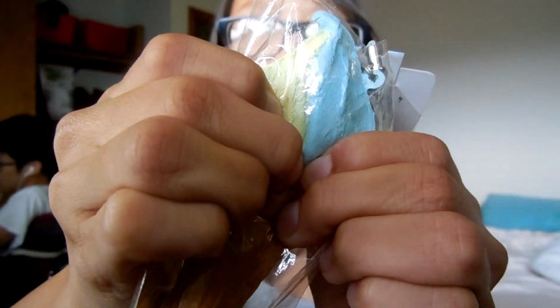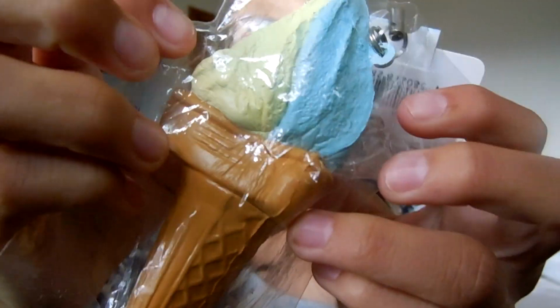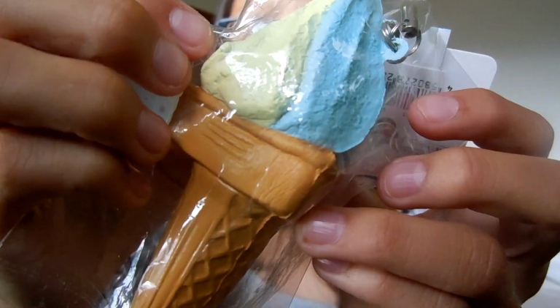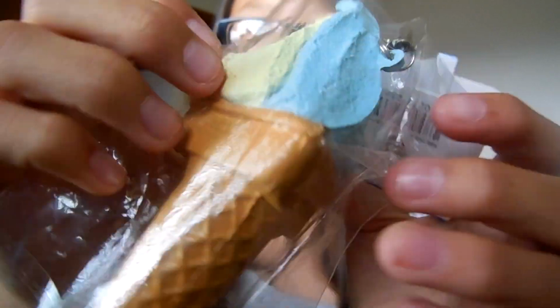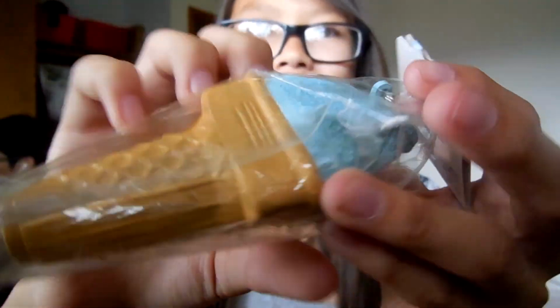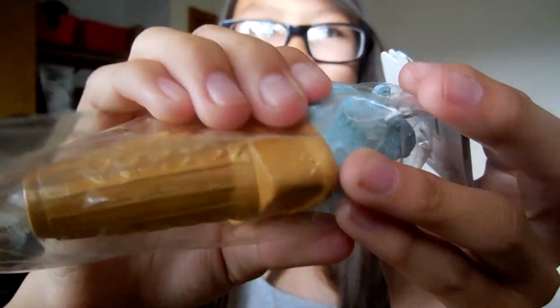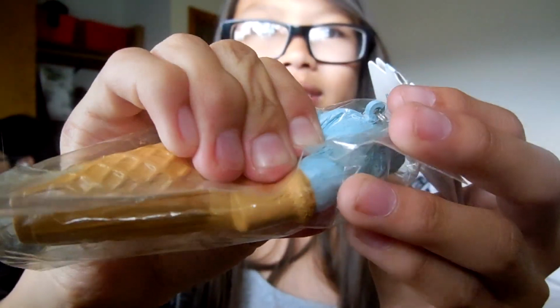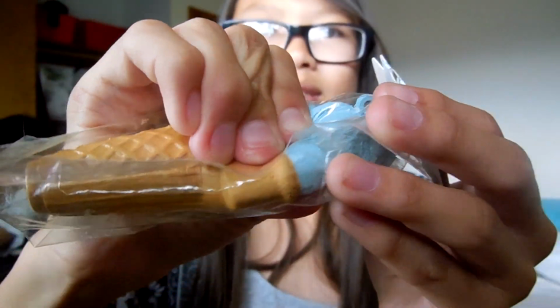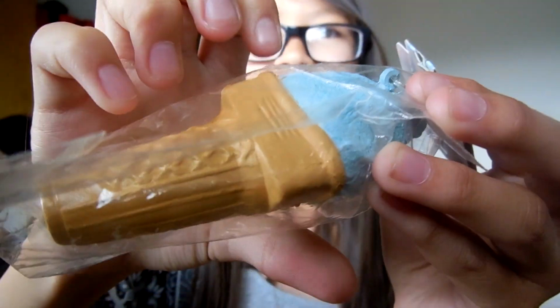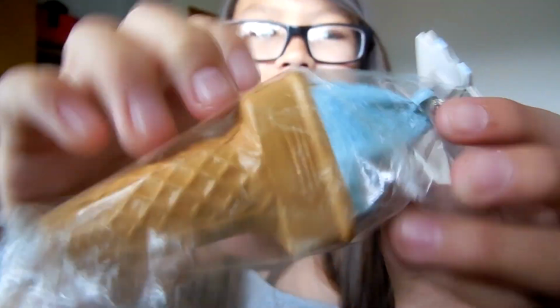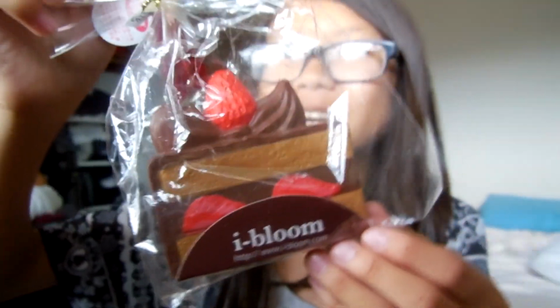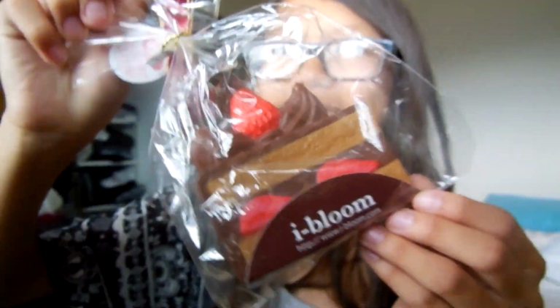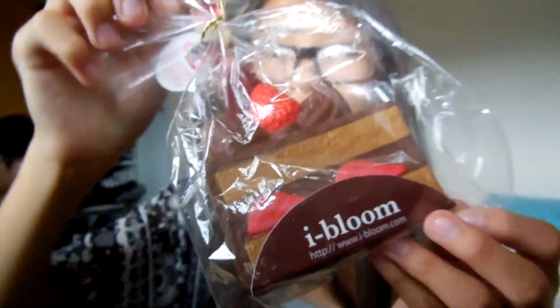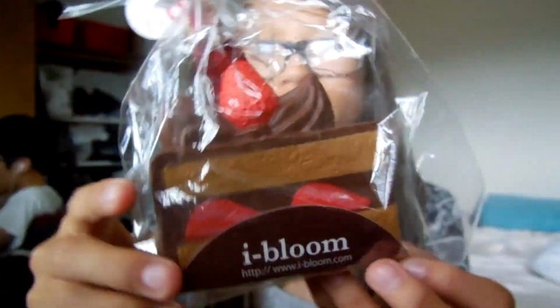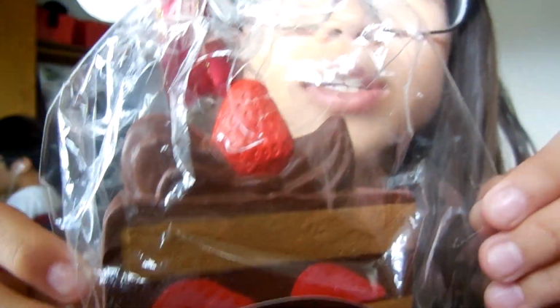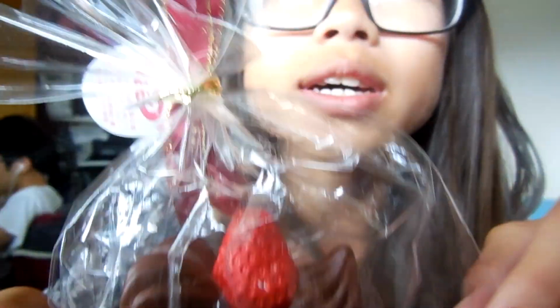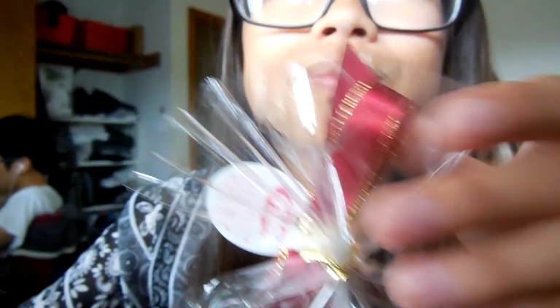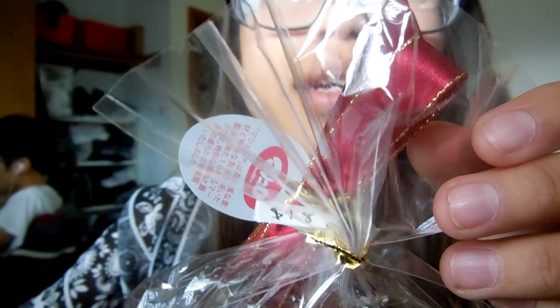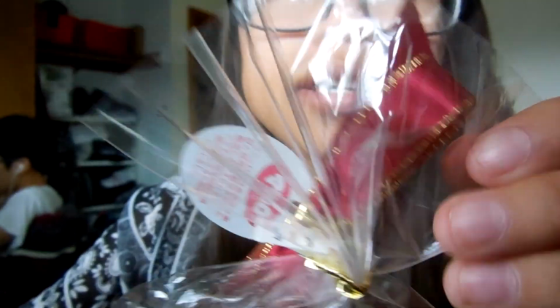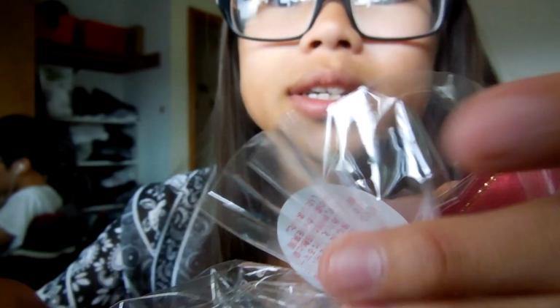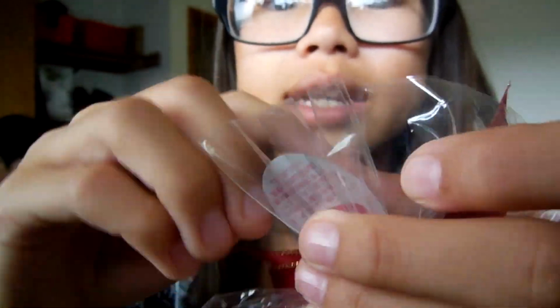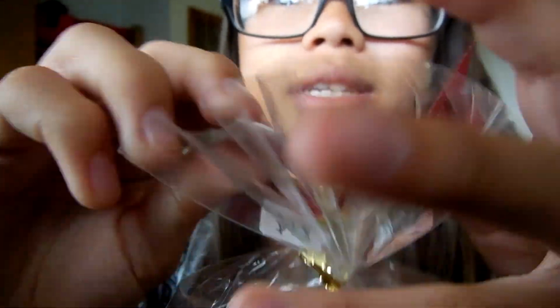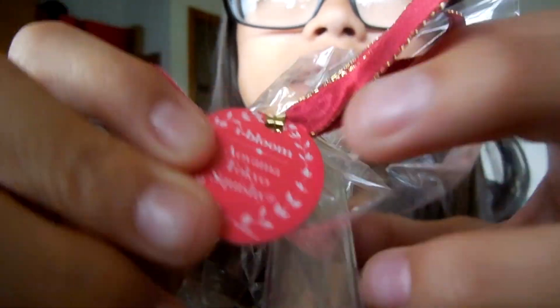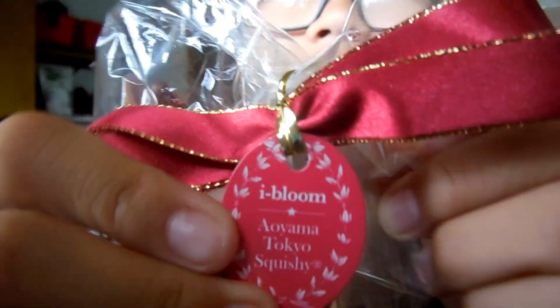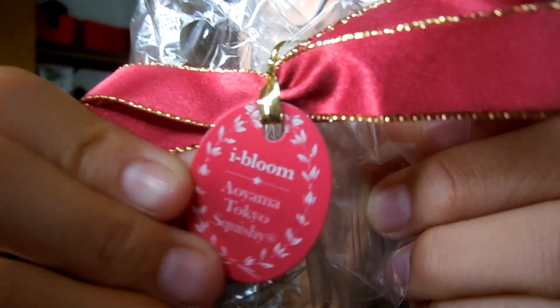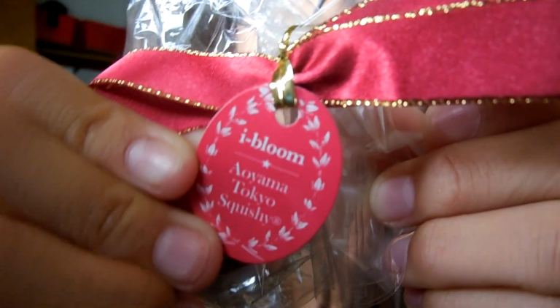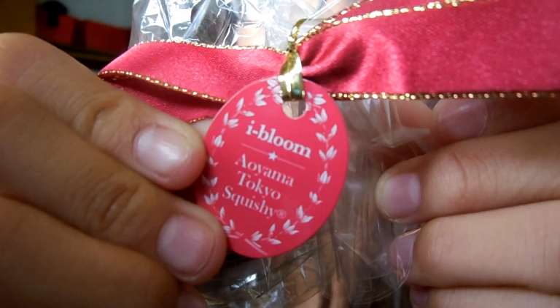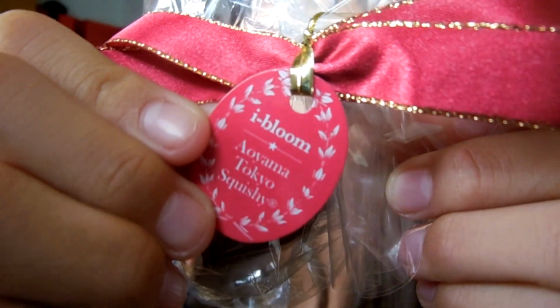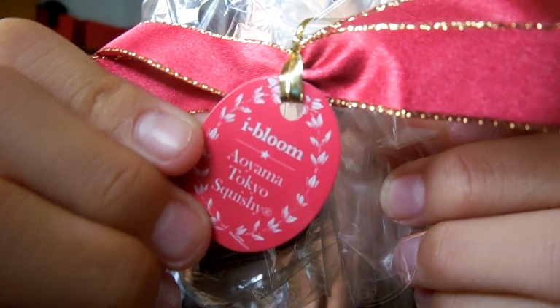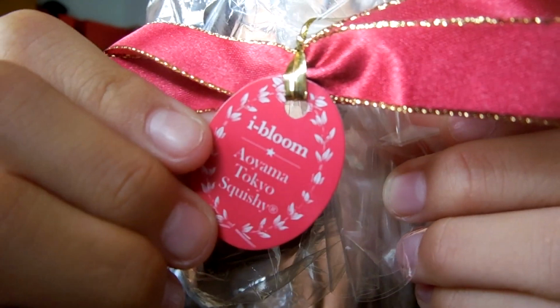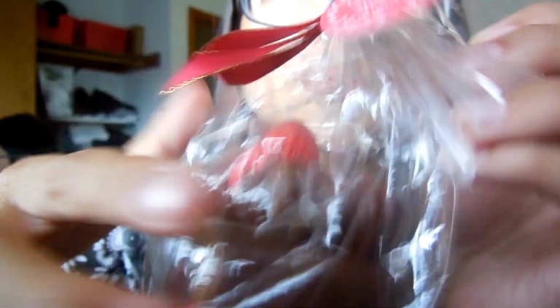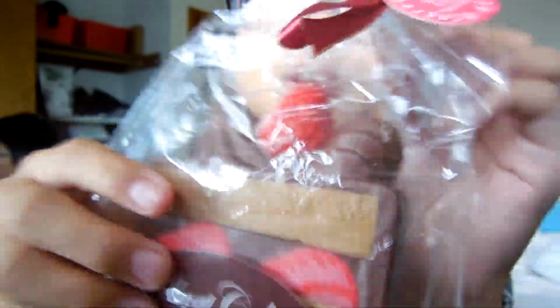It's so soft. Next is cake — here's what it looks like, here it is, and here is the tag, if this even counts as a tag, but yeah.